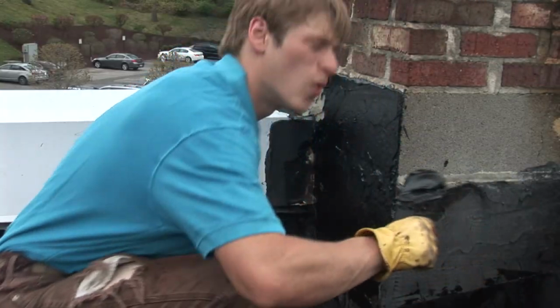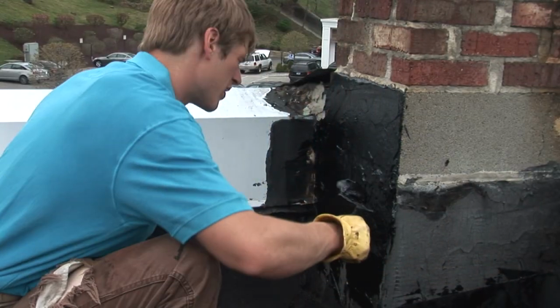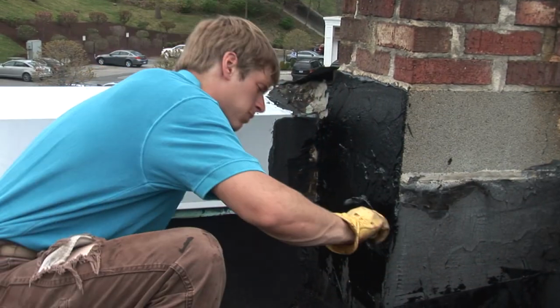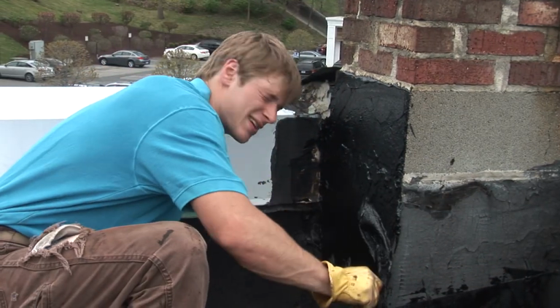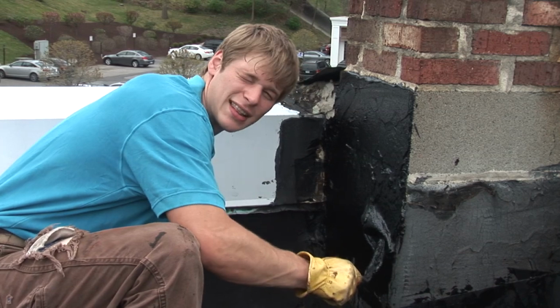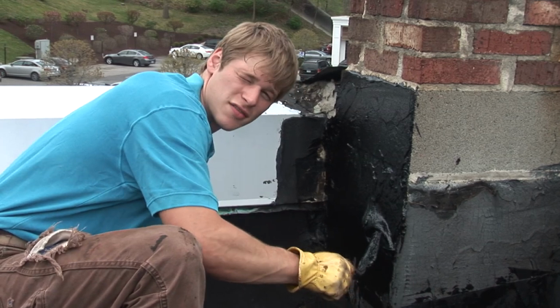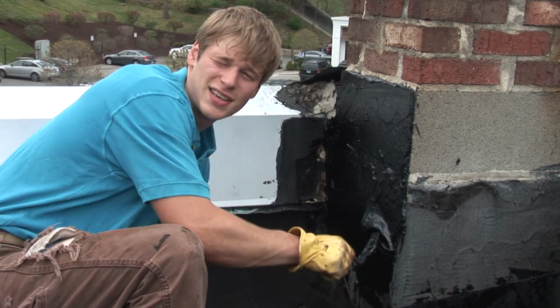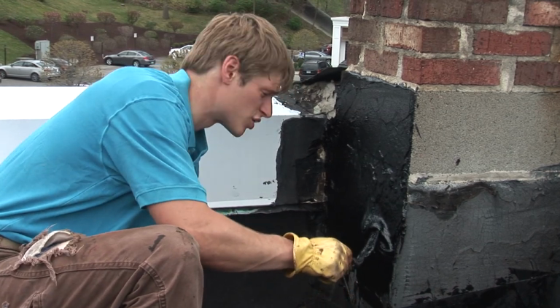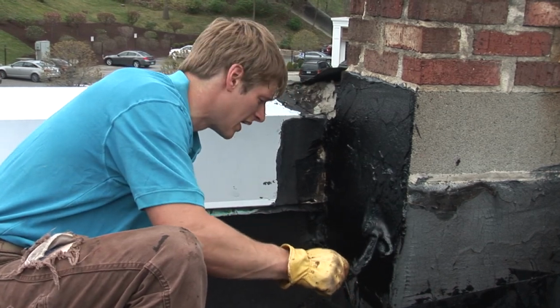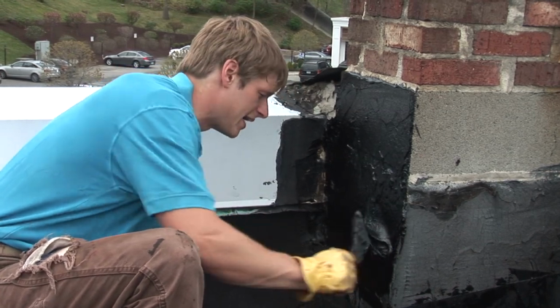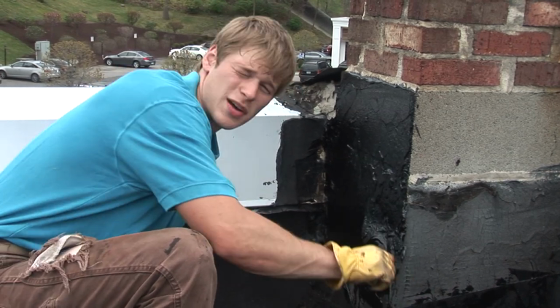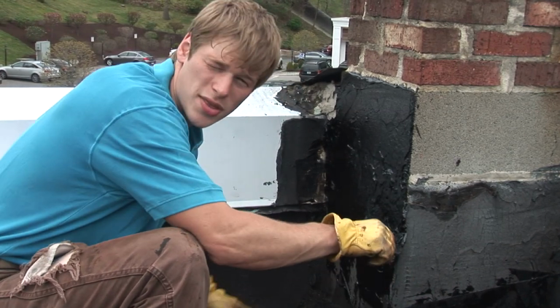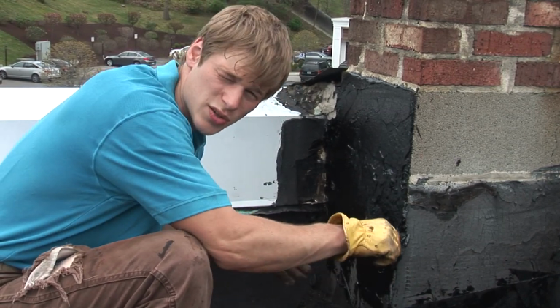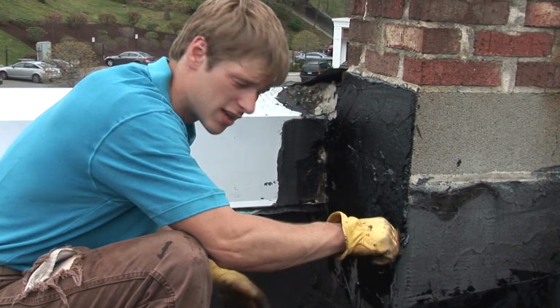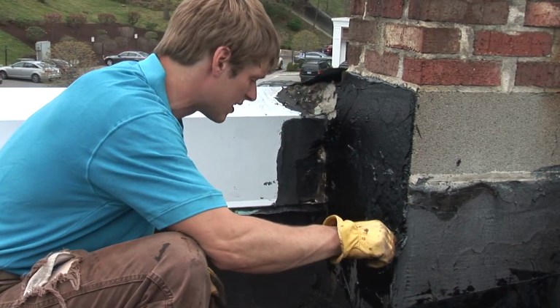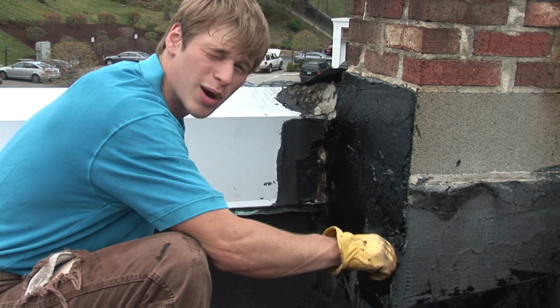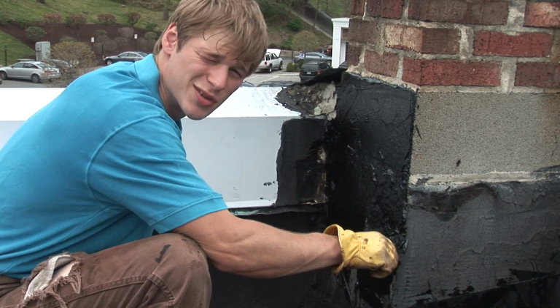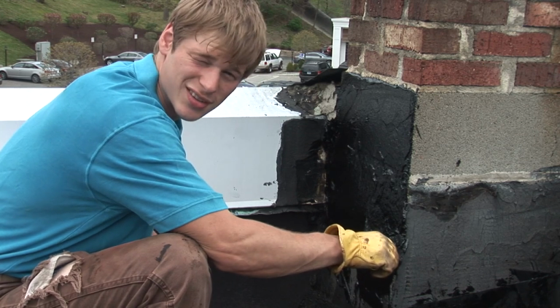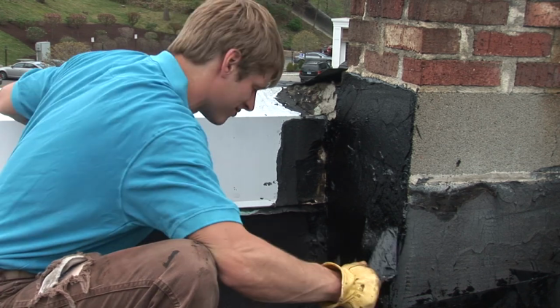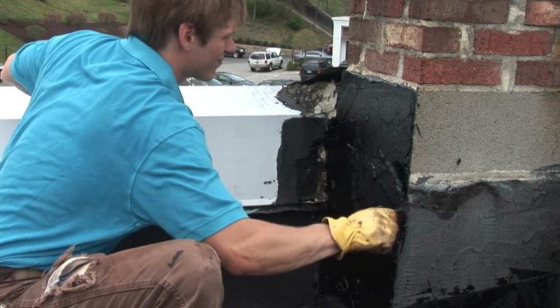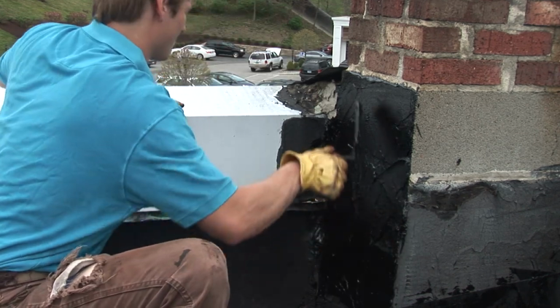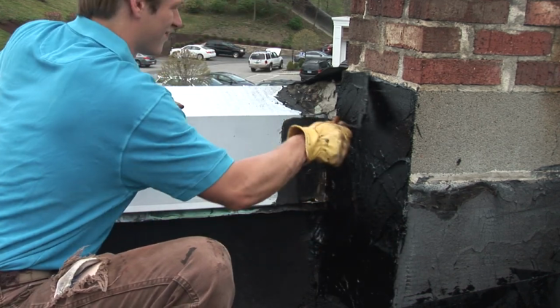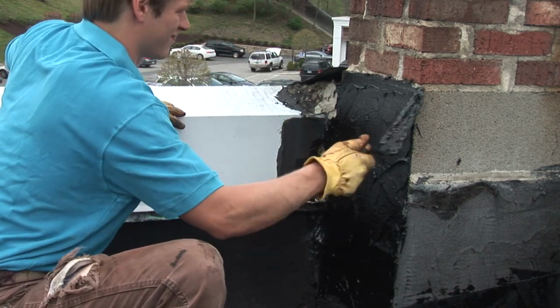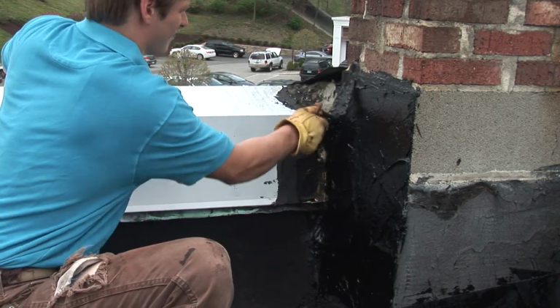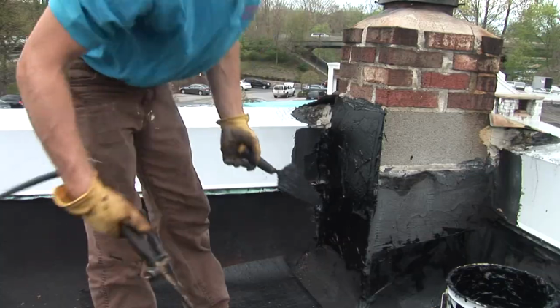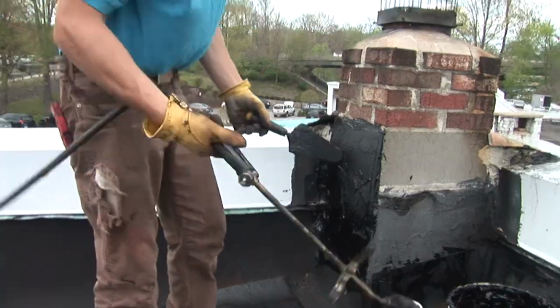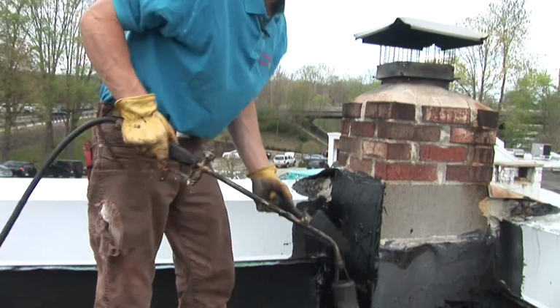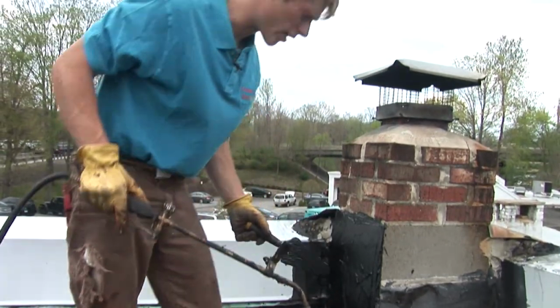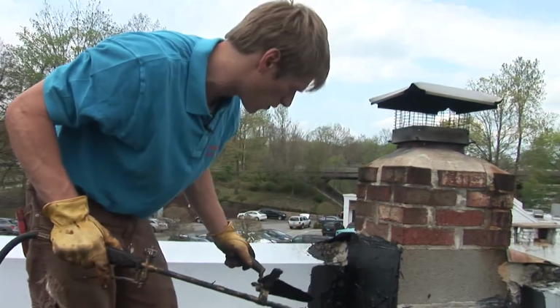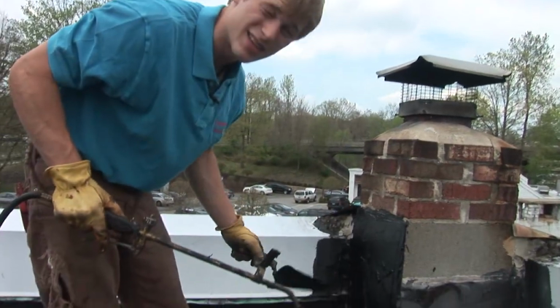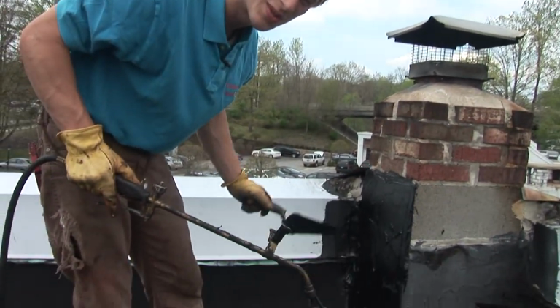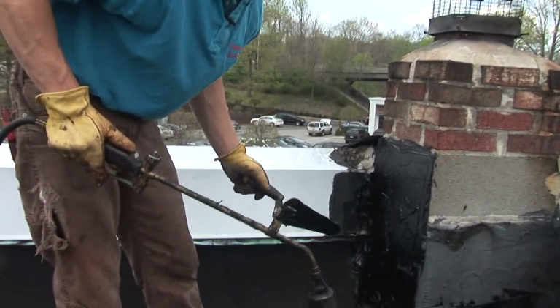What I'm doing here is applying a nice thin layer of adhesive to the chimney. That'll bond the material to it and keep a permanent seal. I'm just going to clean my trowel real quick and then we'll attach the material to the chimney.